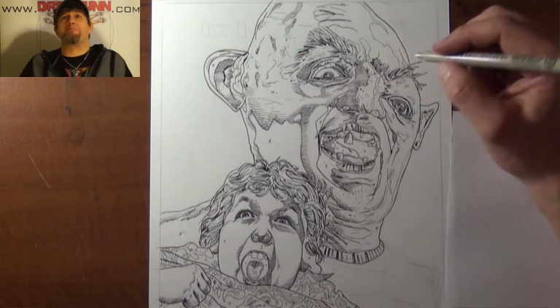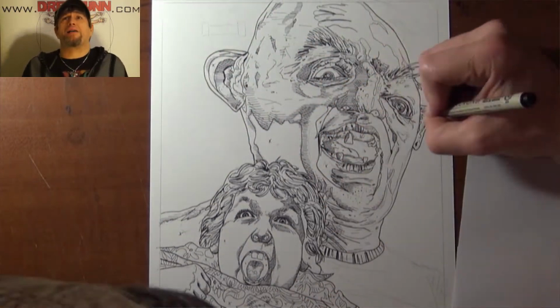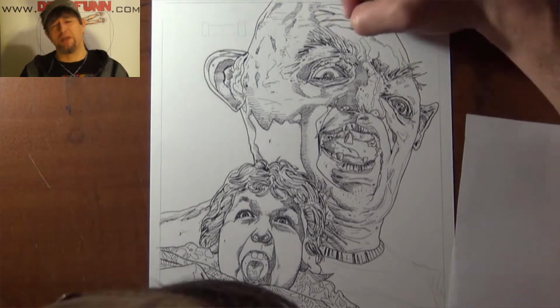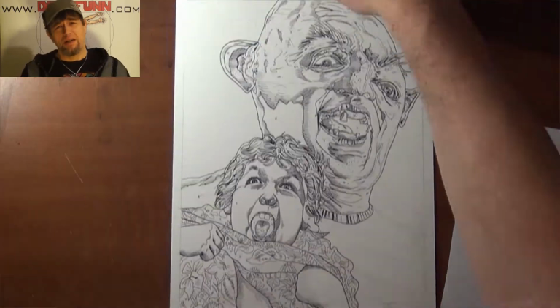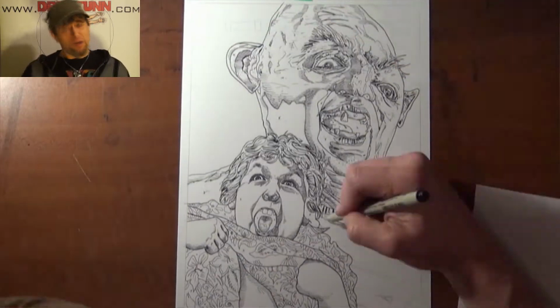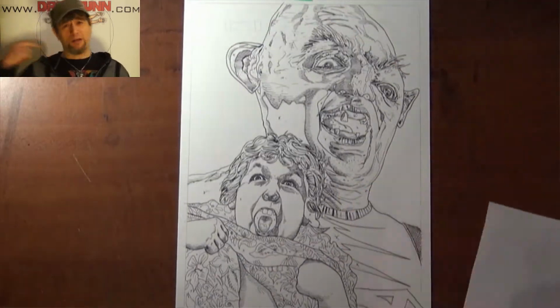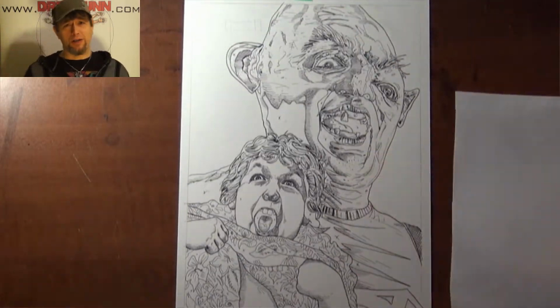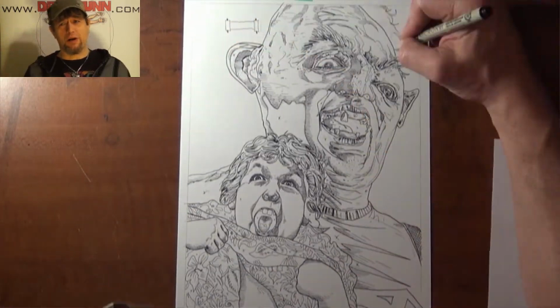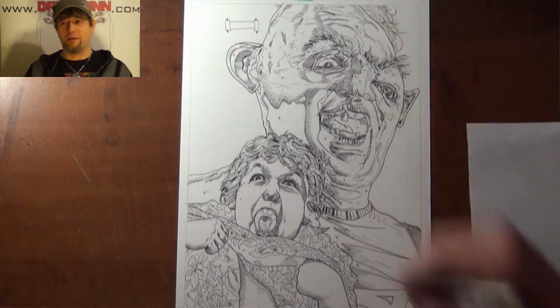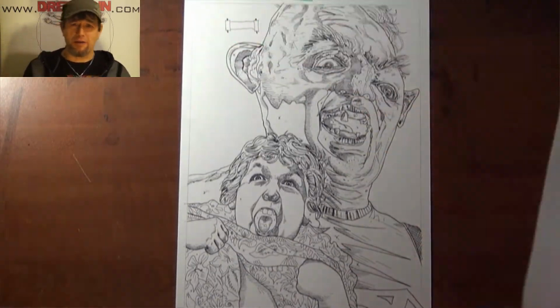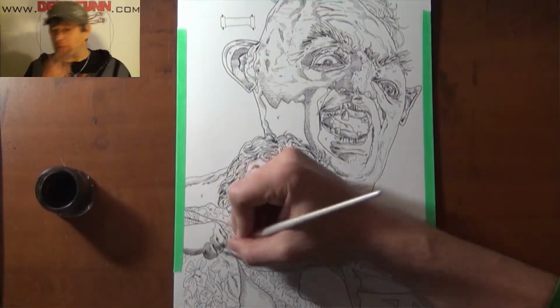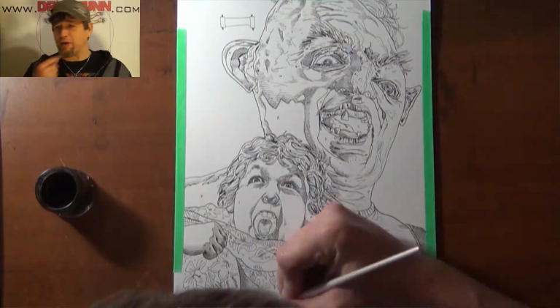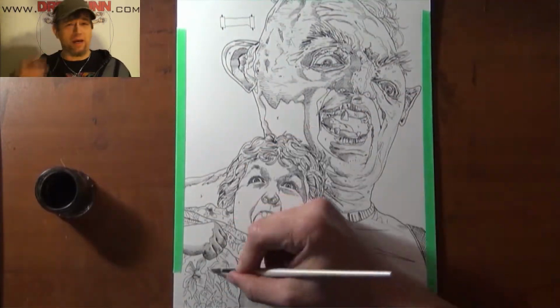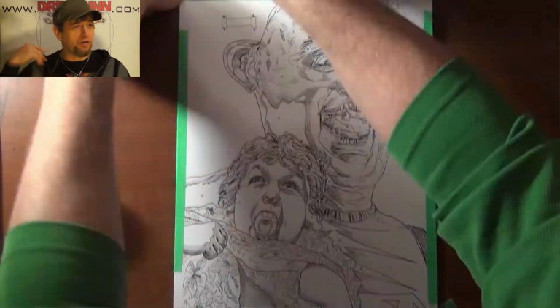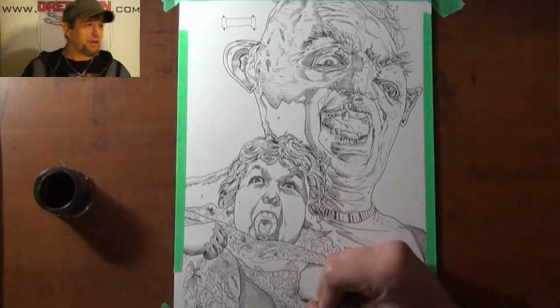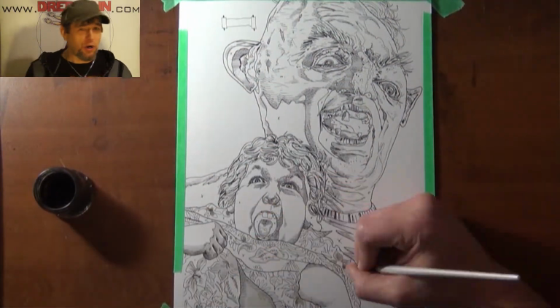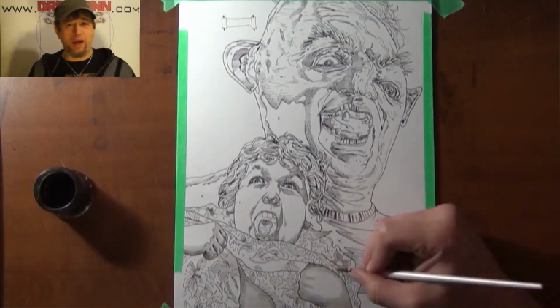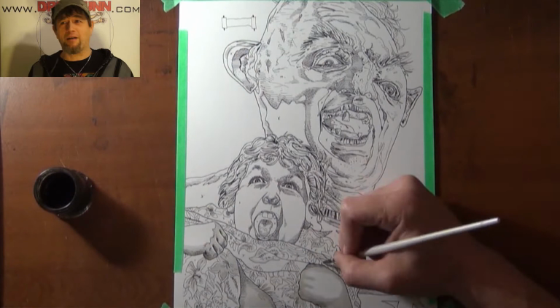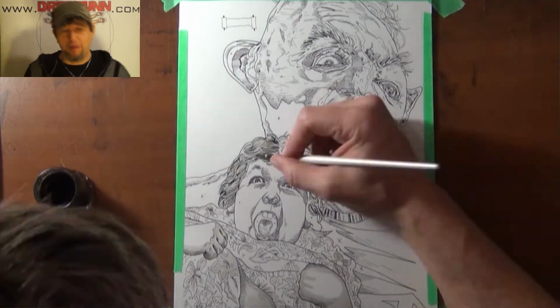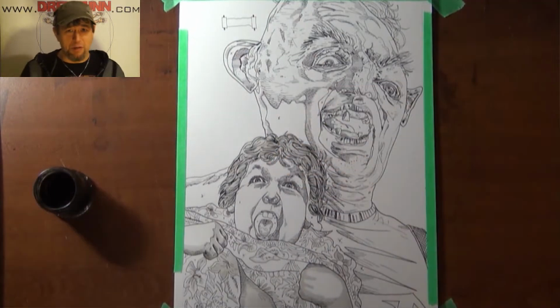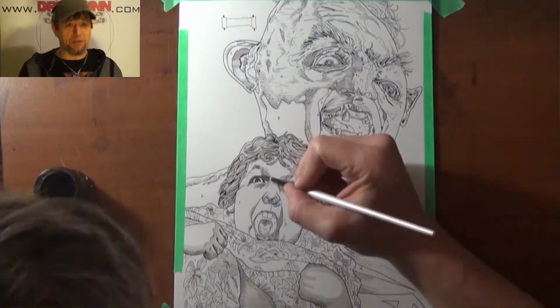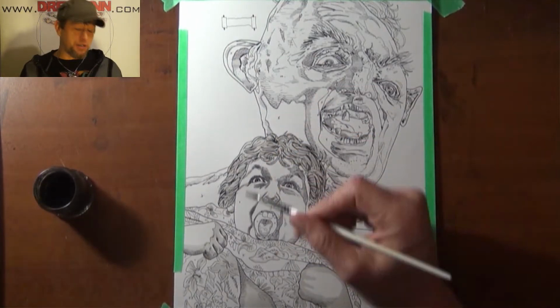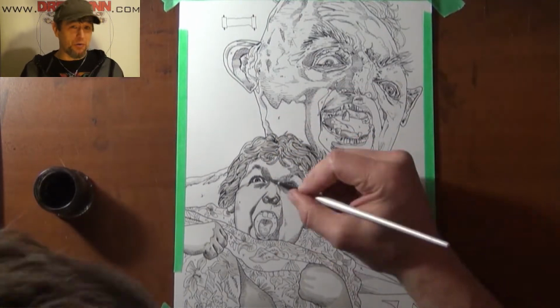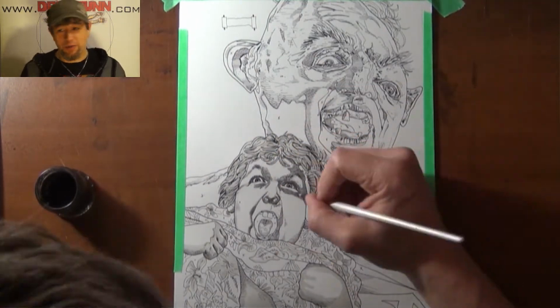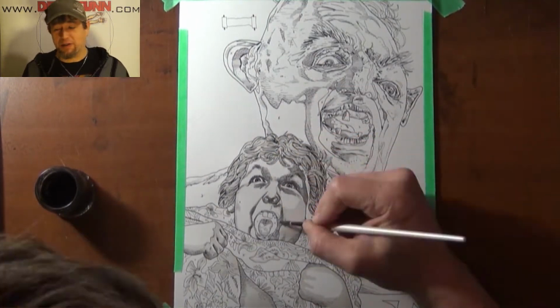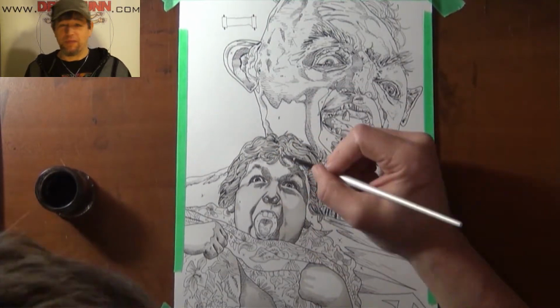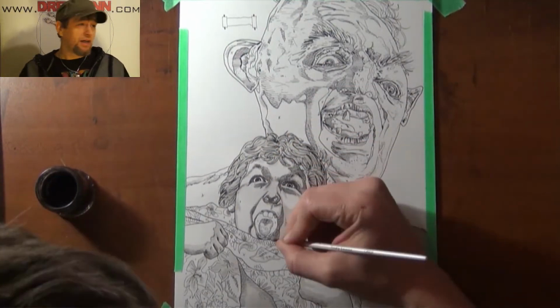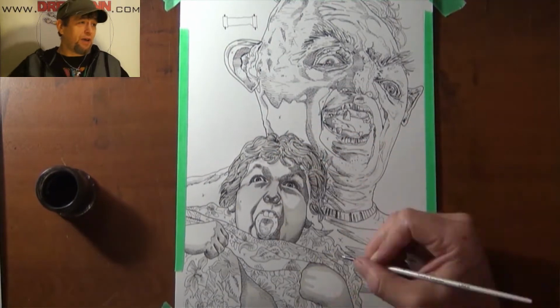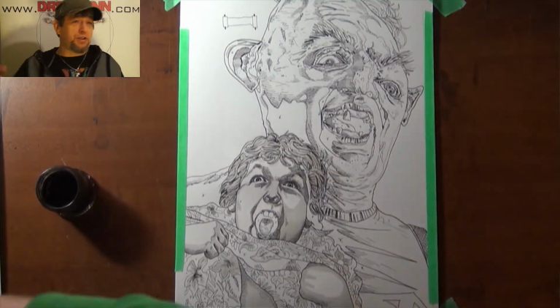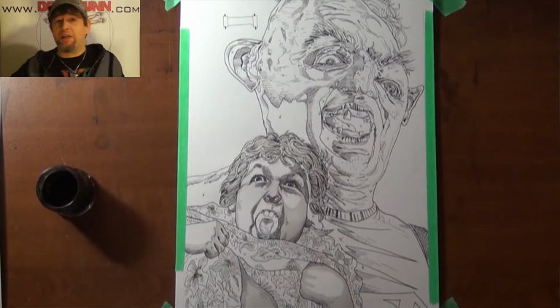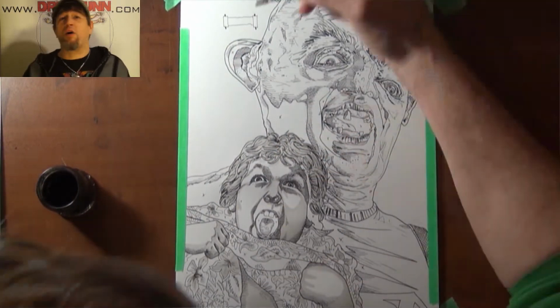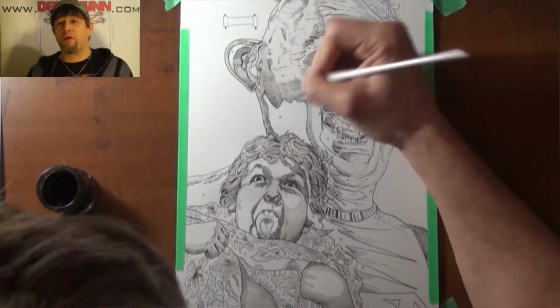He was massive. Didn't quite look like Sloth — a bearded man with curly hair and a monster in his own right. But it was just neat overall.